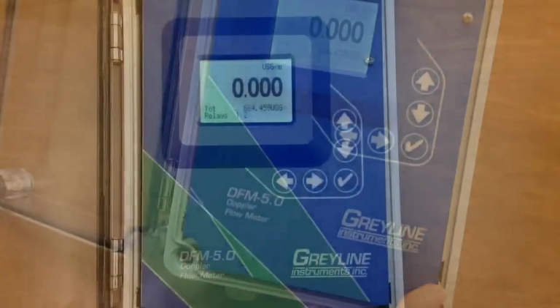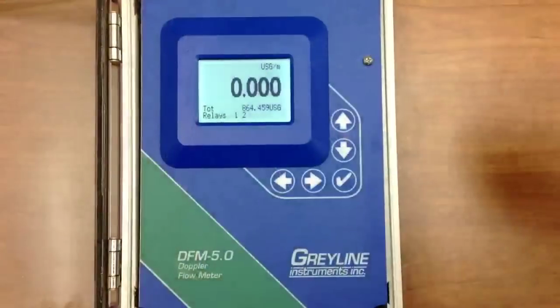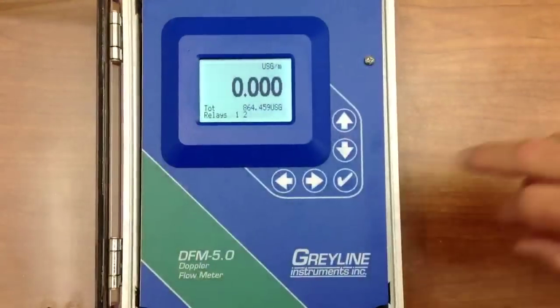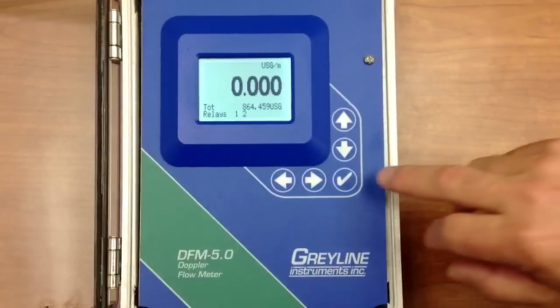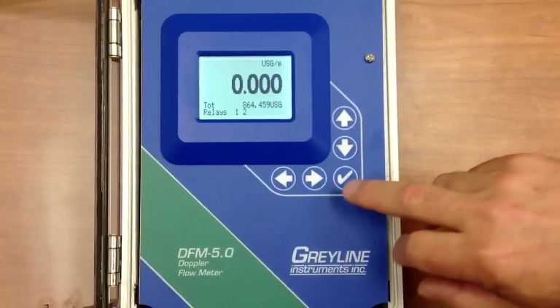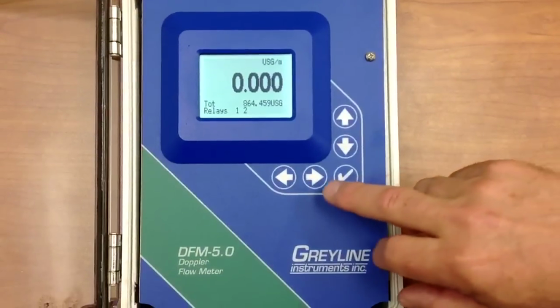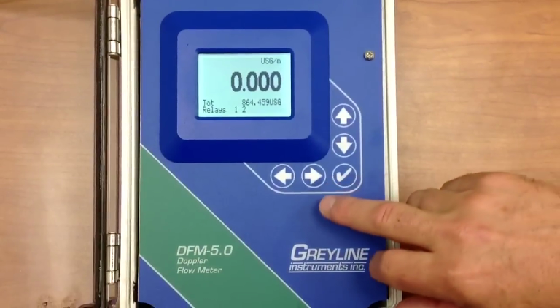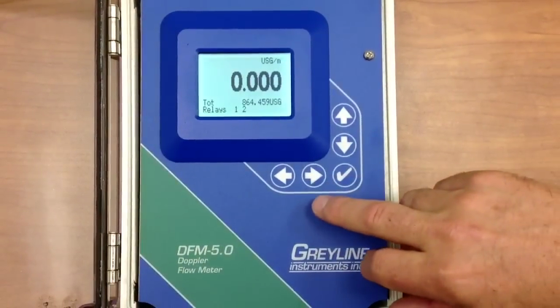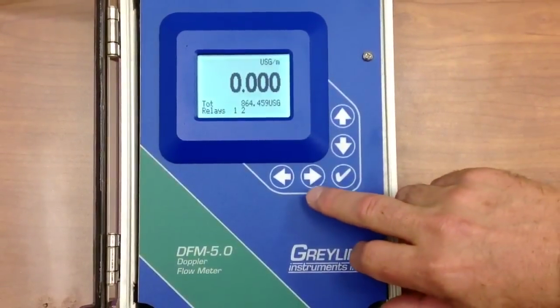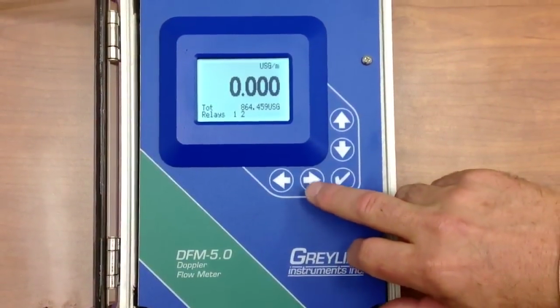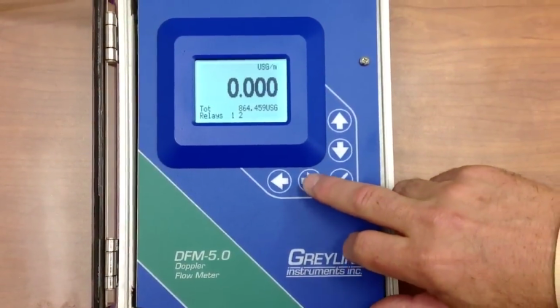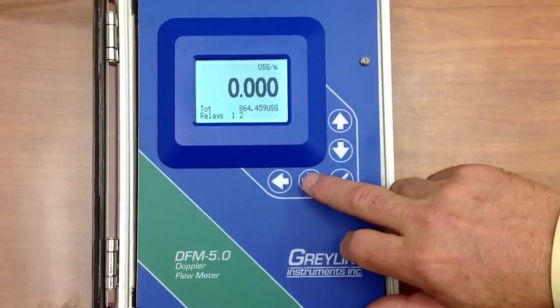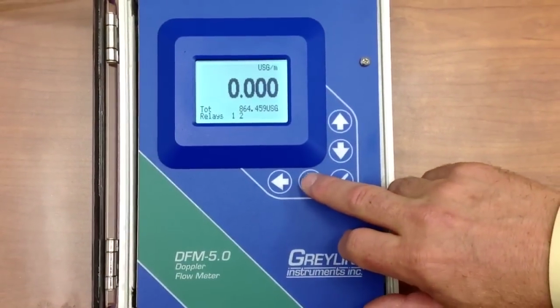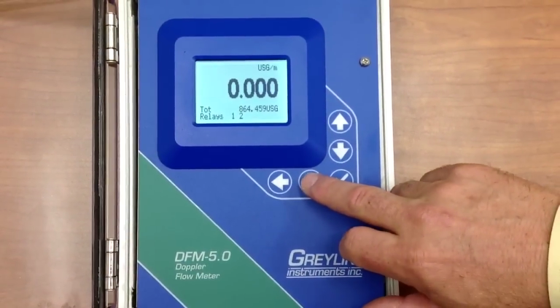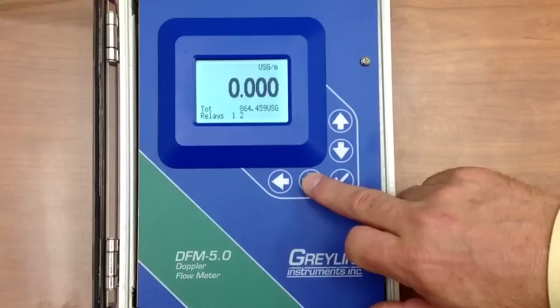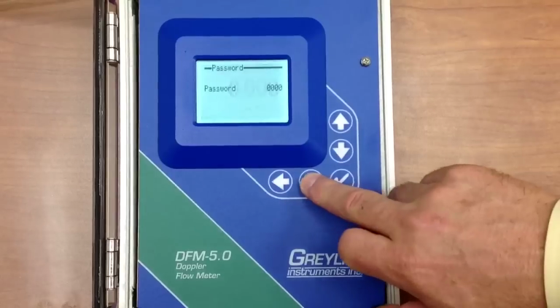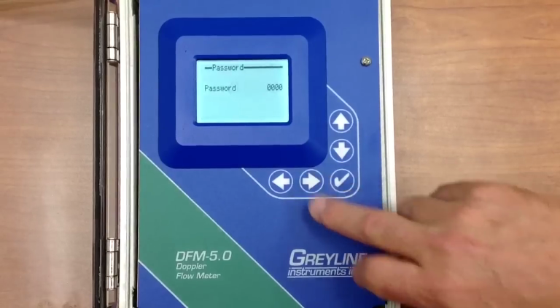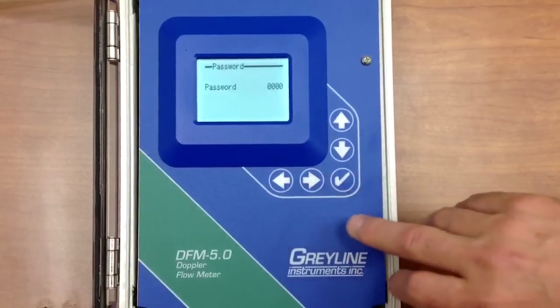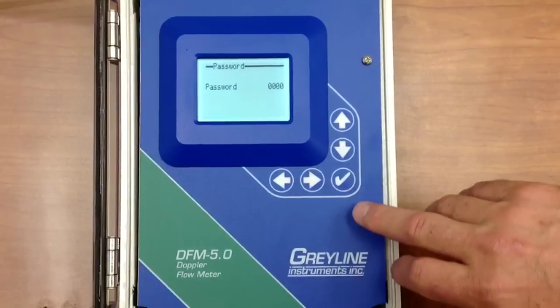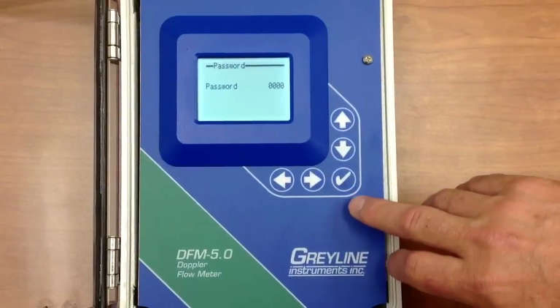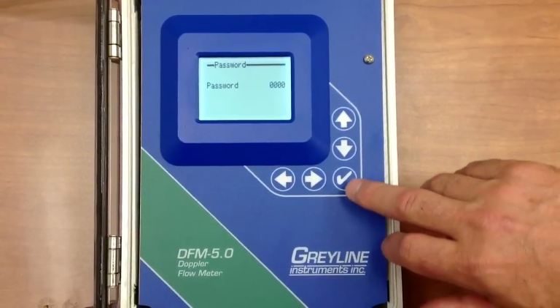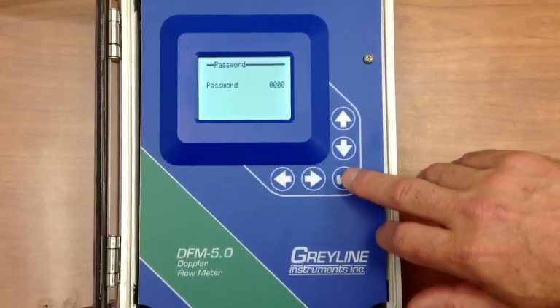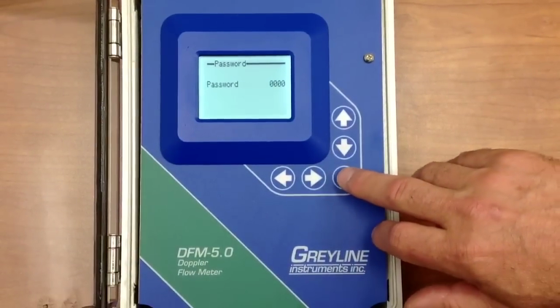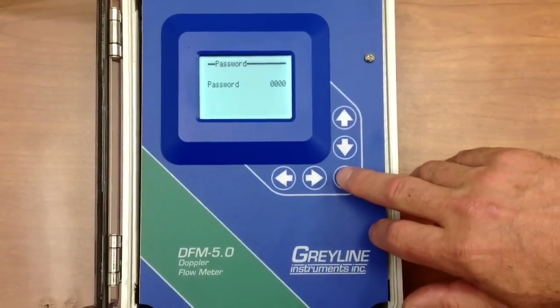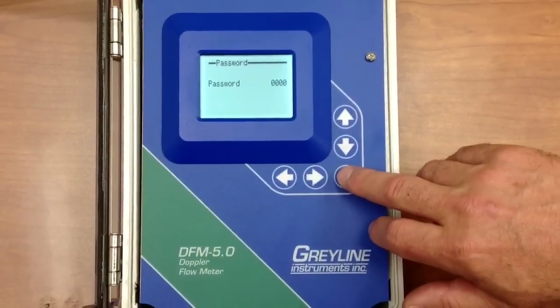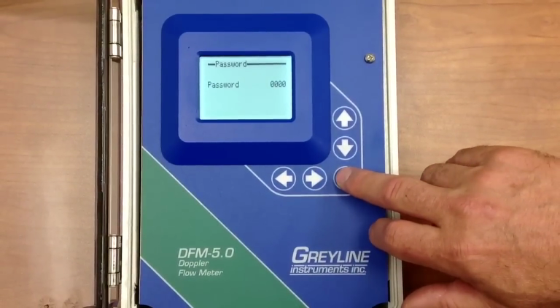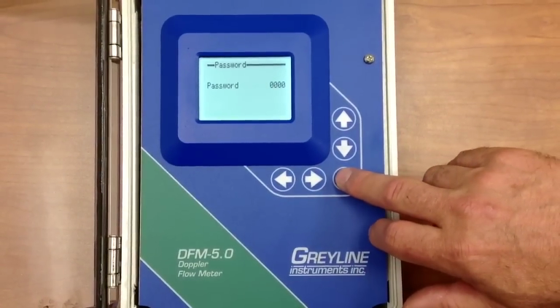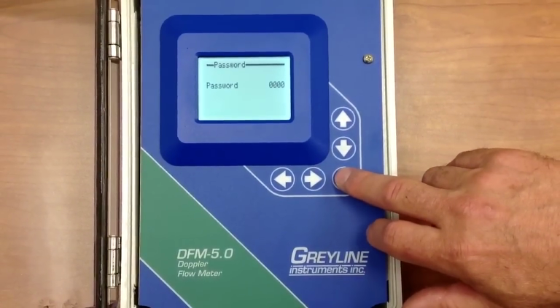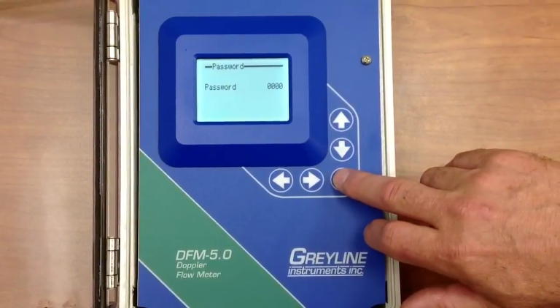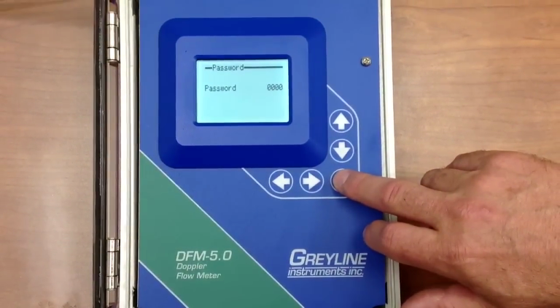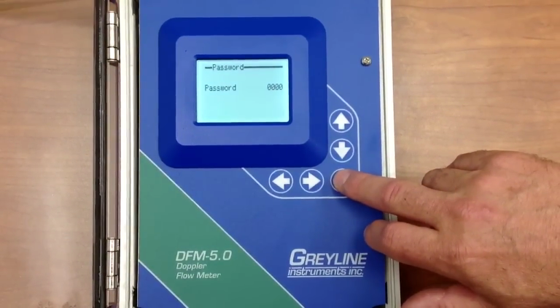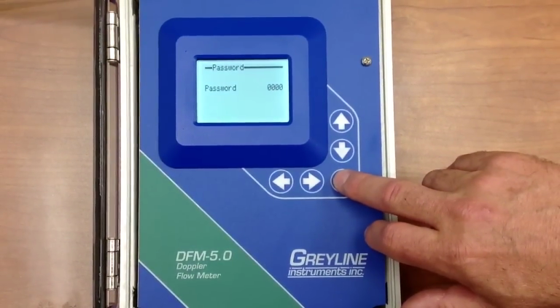To begin, we press the right arrow key to the password screen, and then the checkmark or save key to enter the menu system.